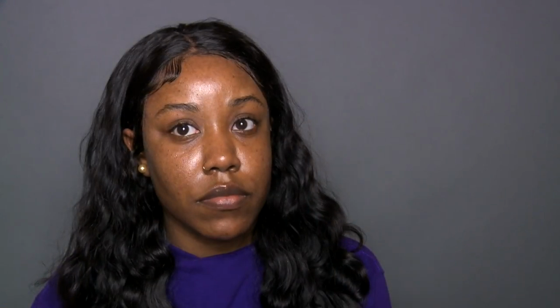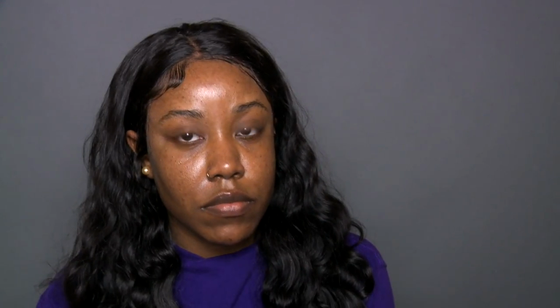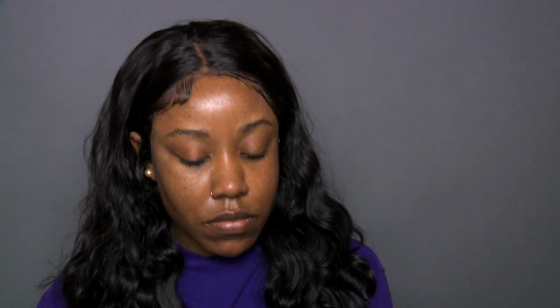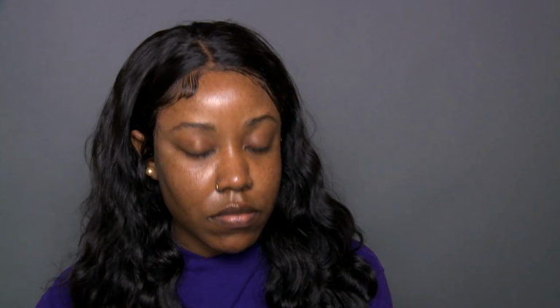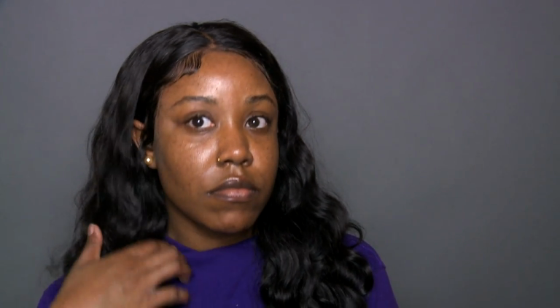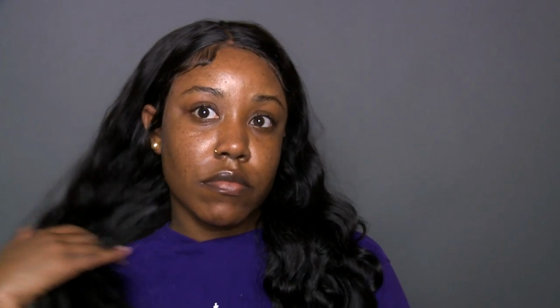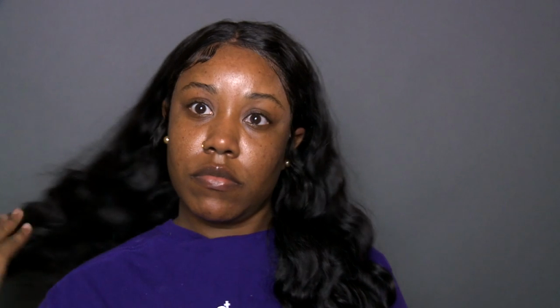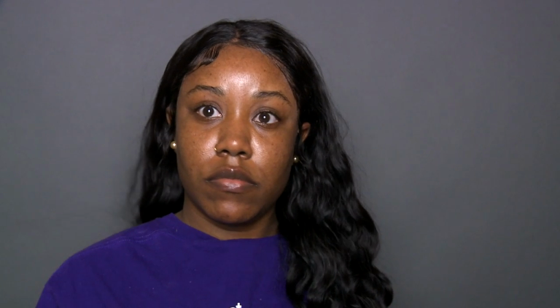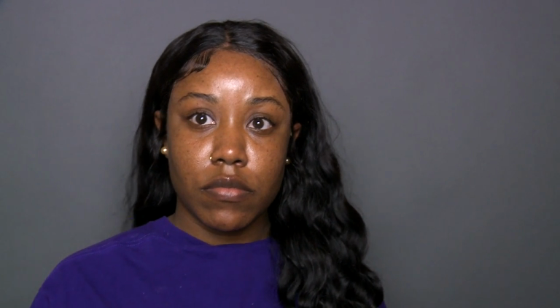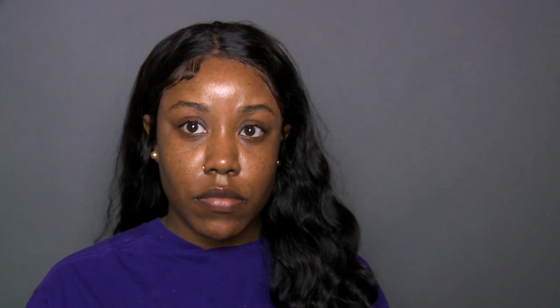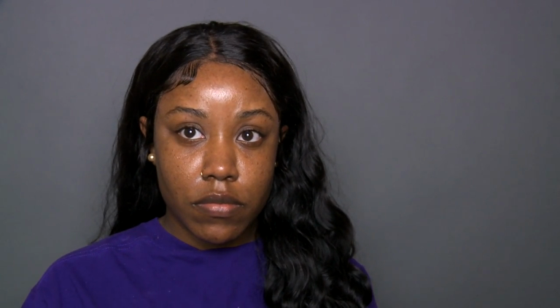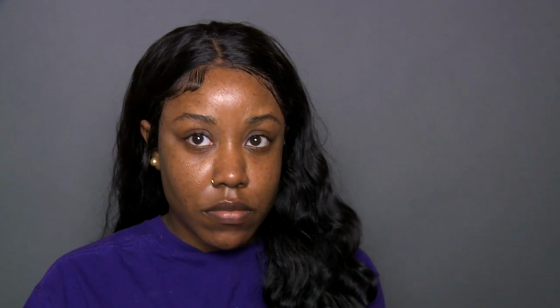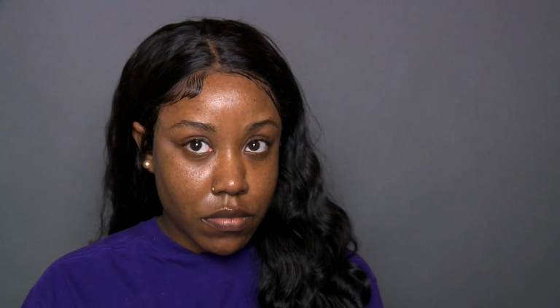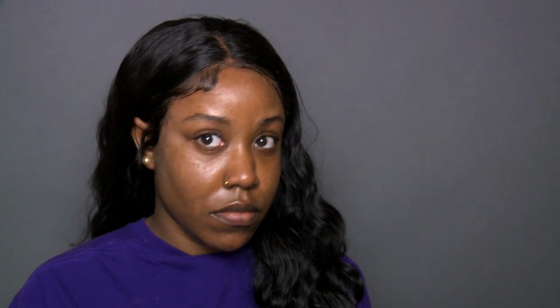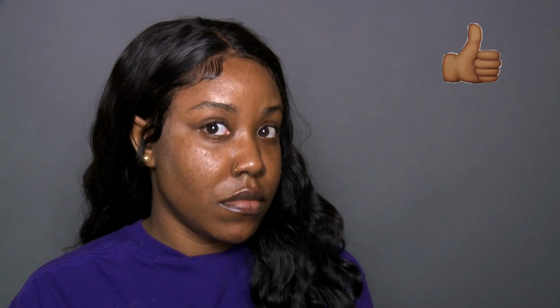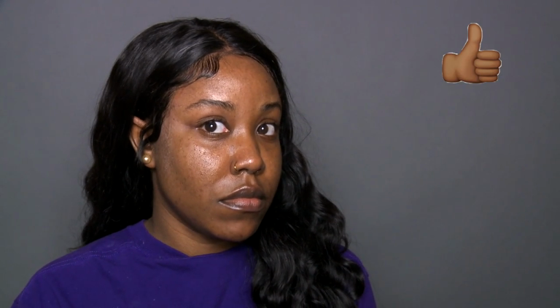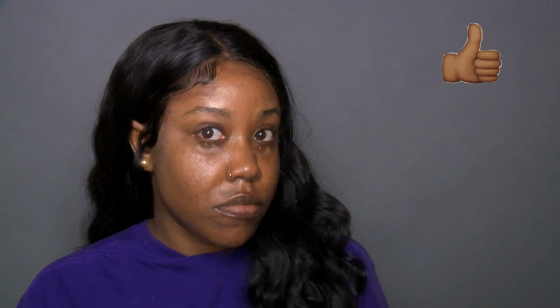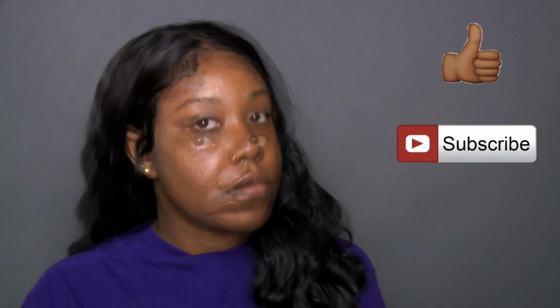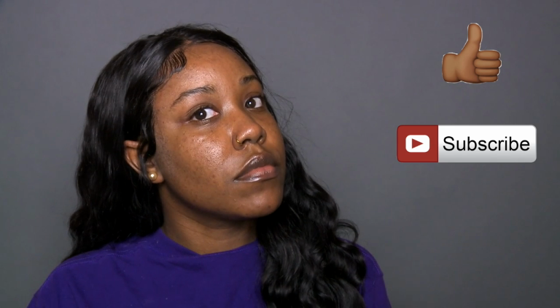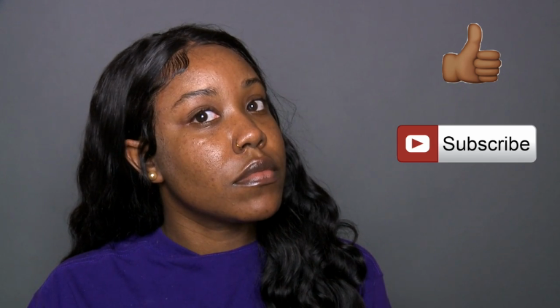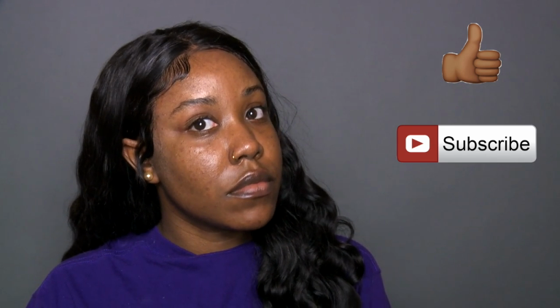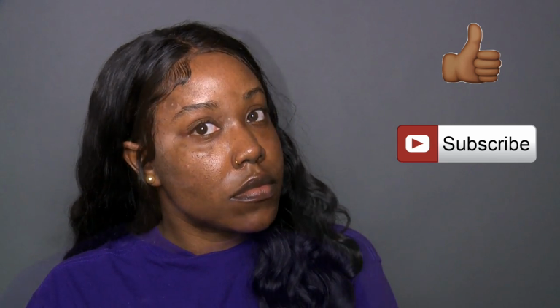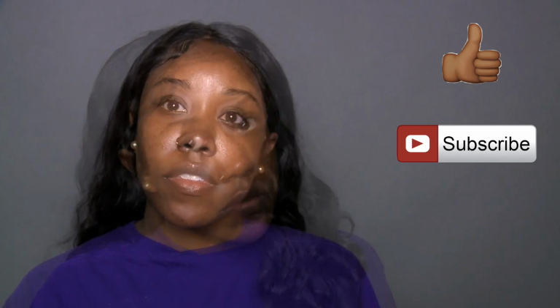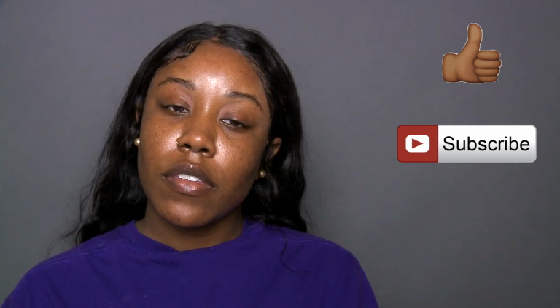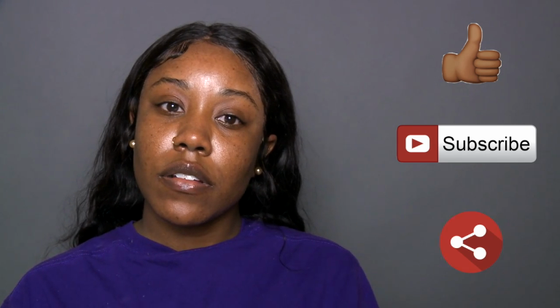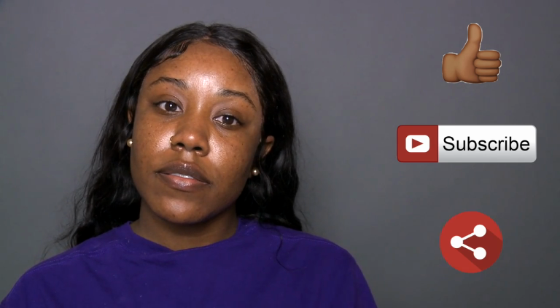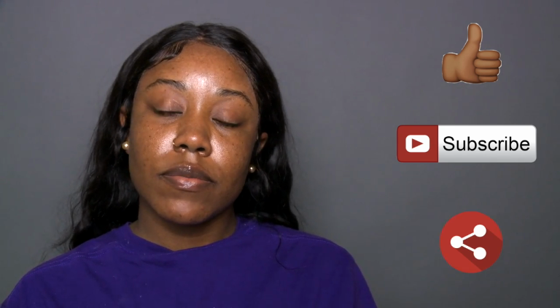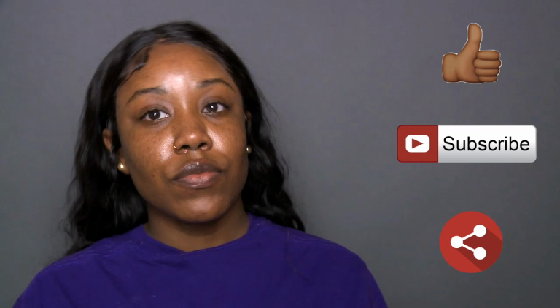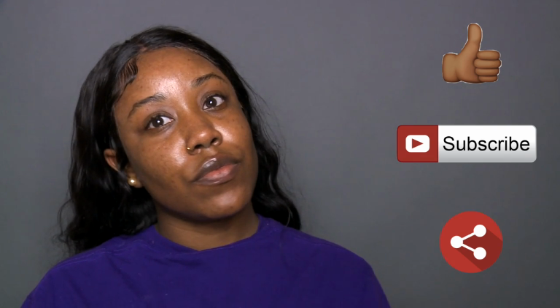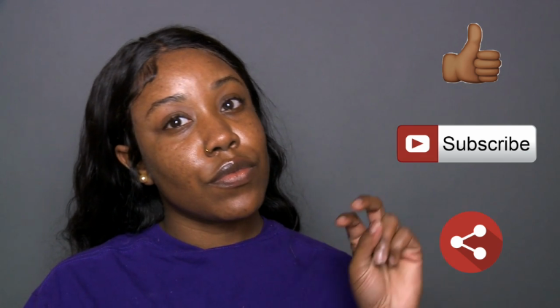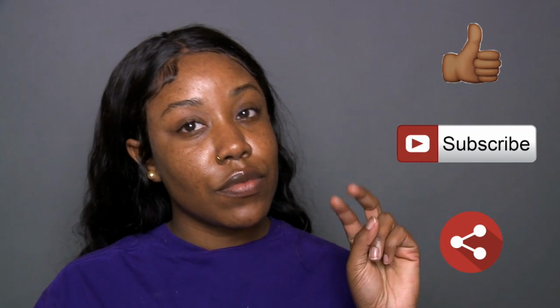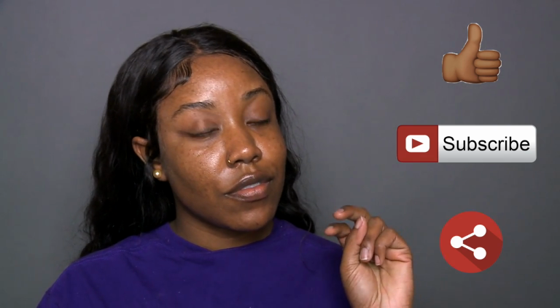I hope you guys enjoyed this video and I hope it was helpful. If you did, please don't forget to give this video a thumbs up, subscribe to my channel if you aren't already a cousin, and share this video with somebody you think it'll help. I'll see you in the next video.